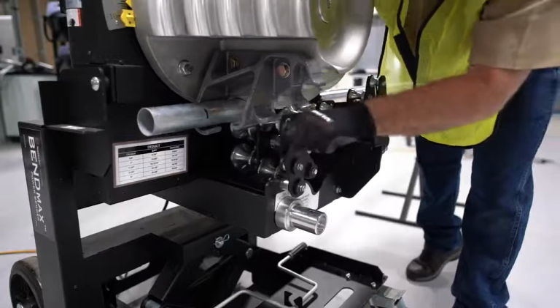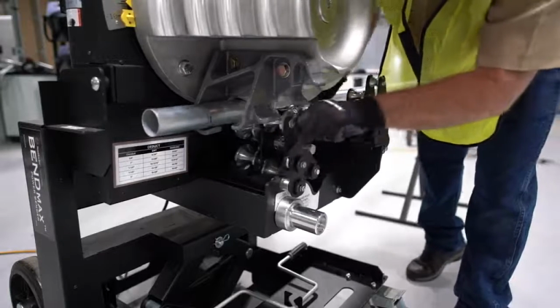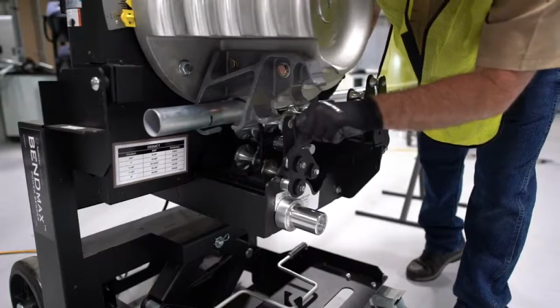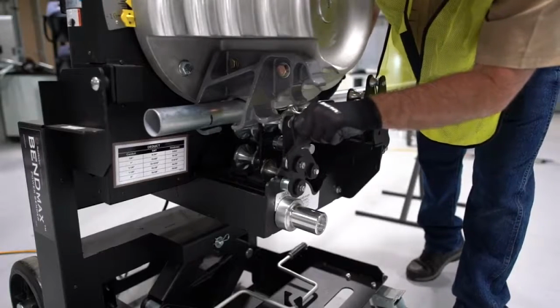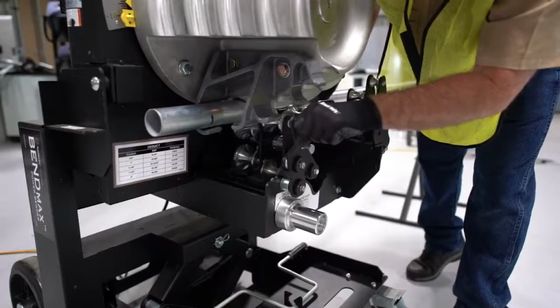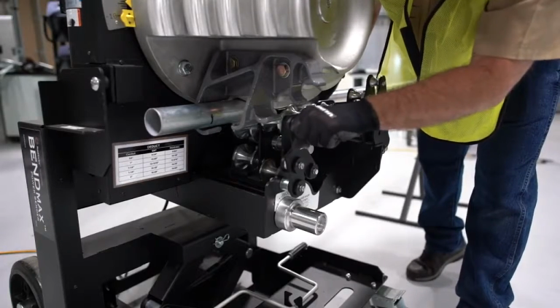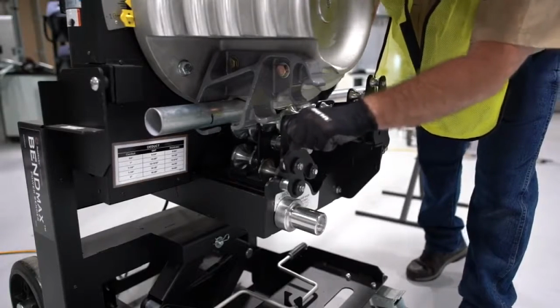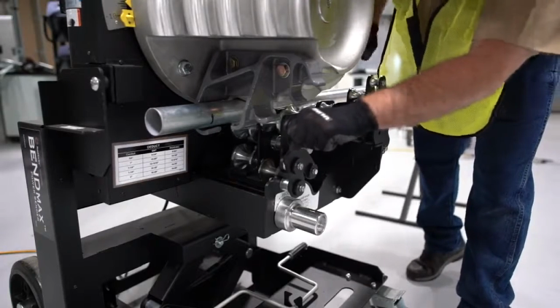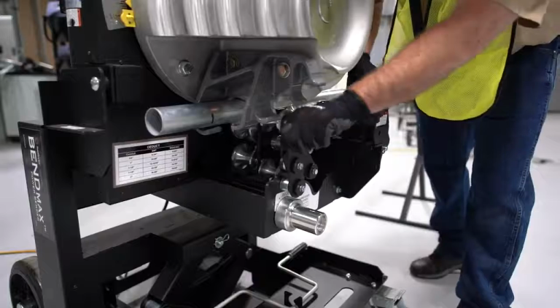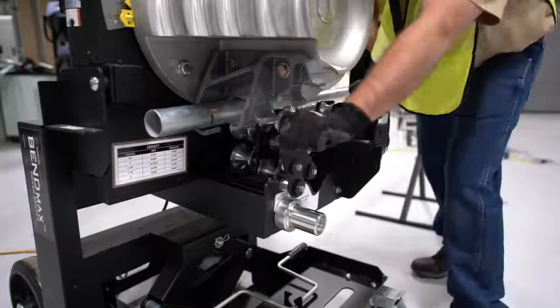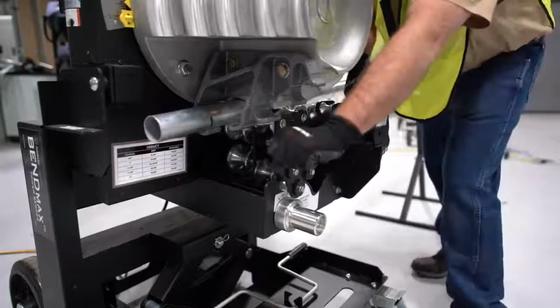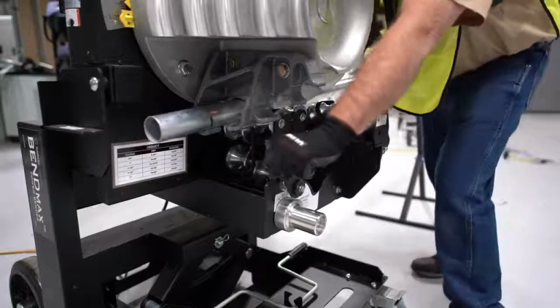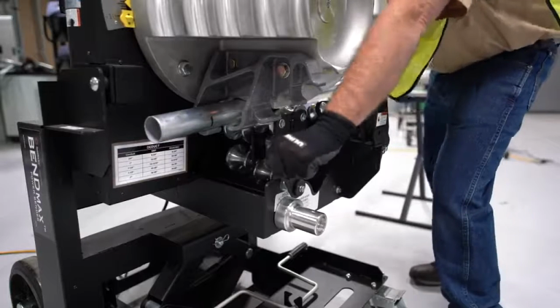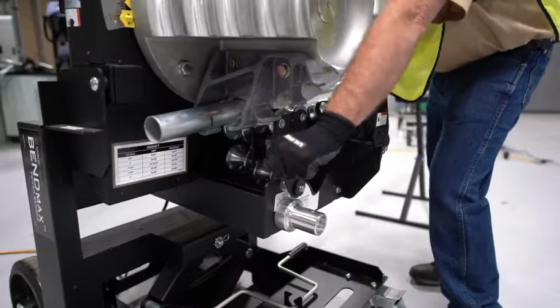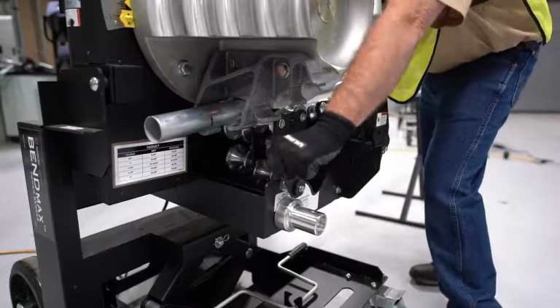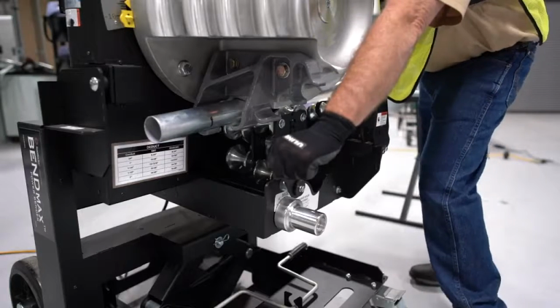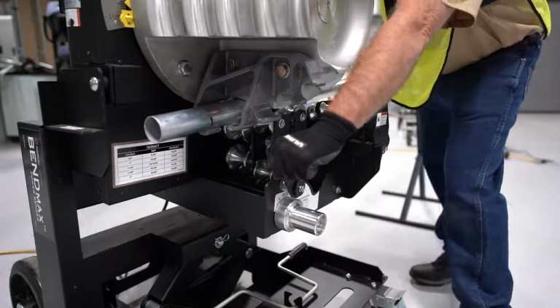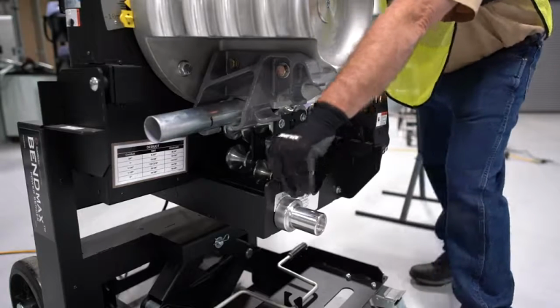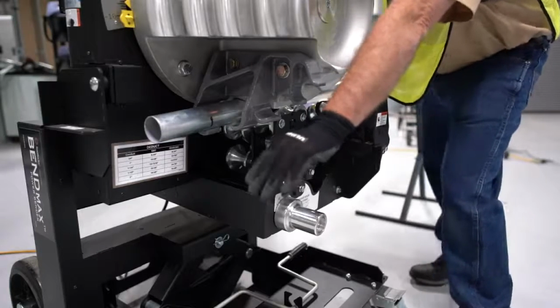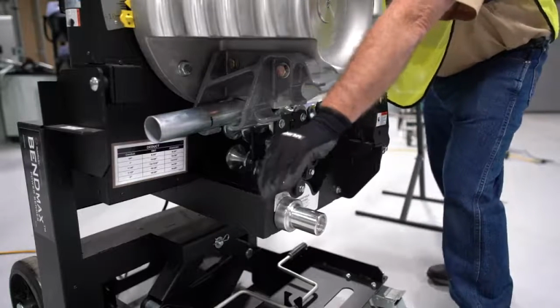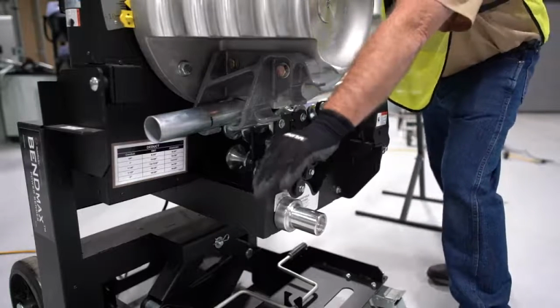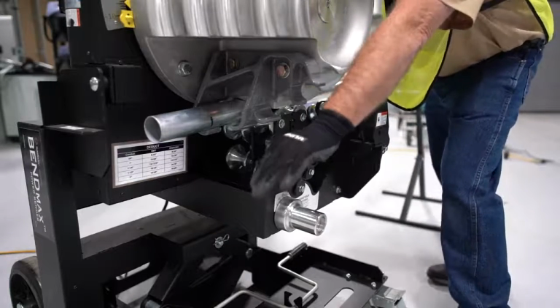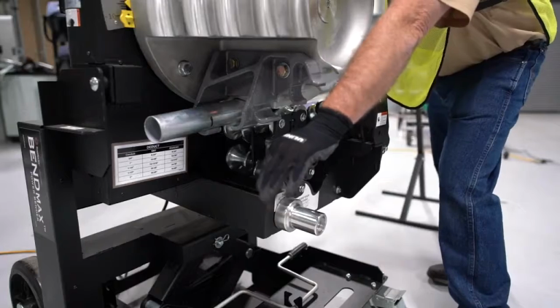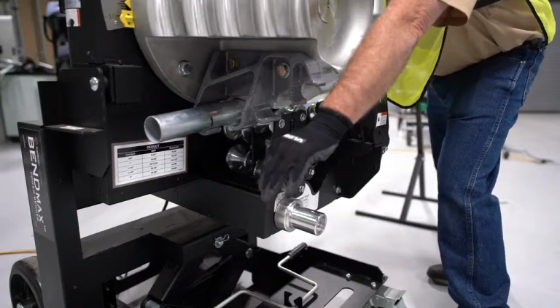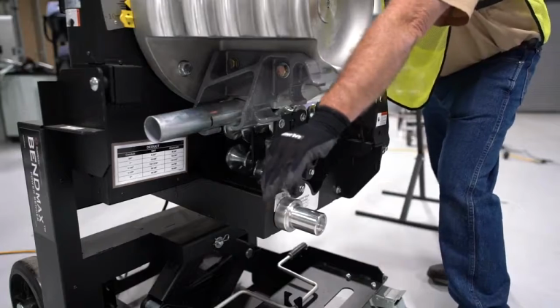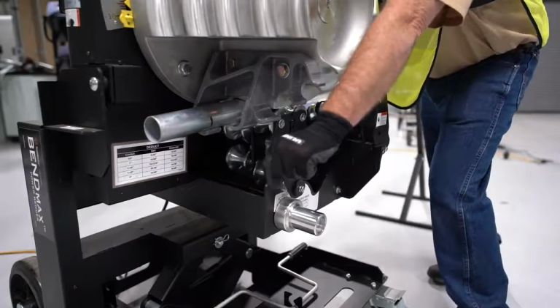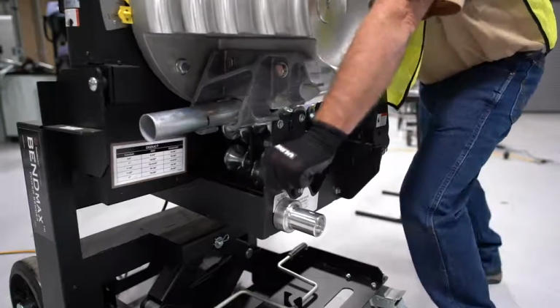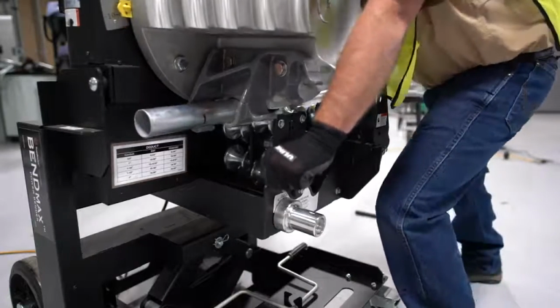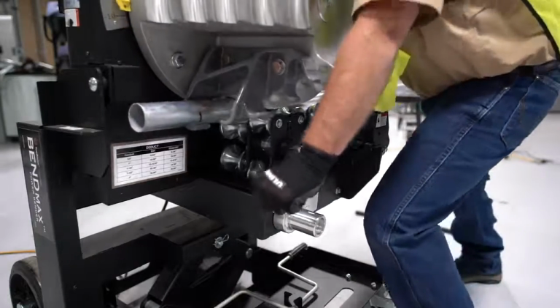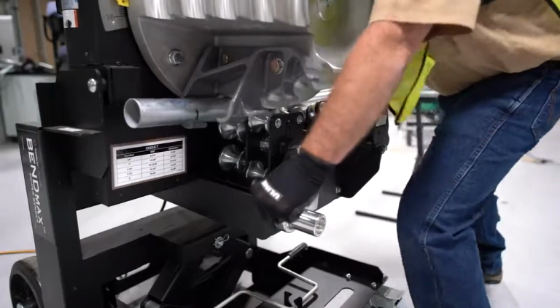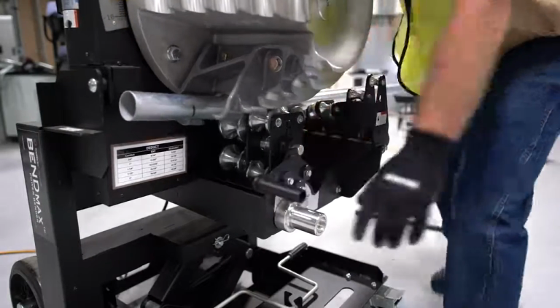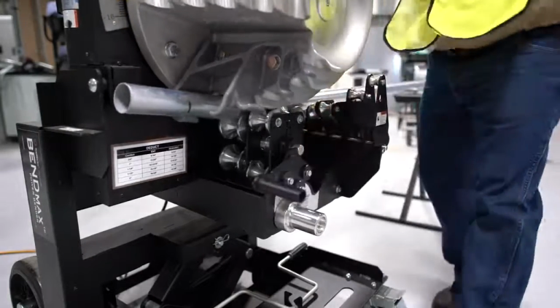So now we can adjust our mark, and now we're ready to bend. You want to put a little bit of pressure on that when you start your bend, just like this. There you go.